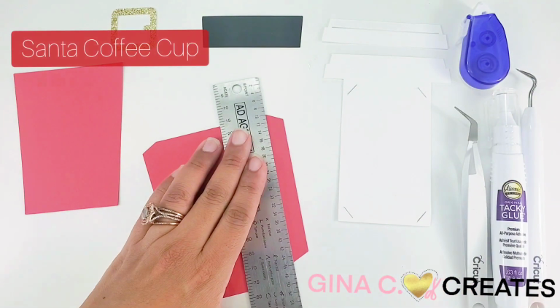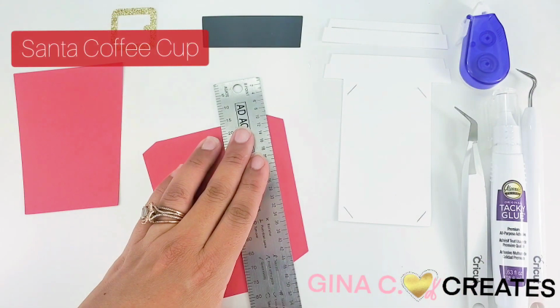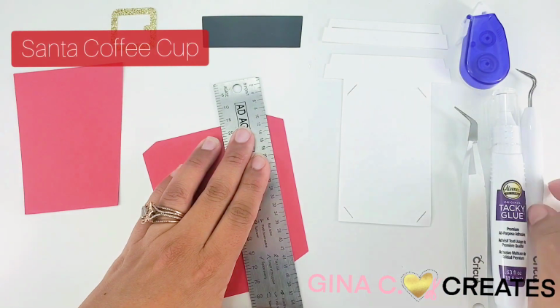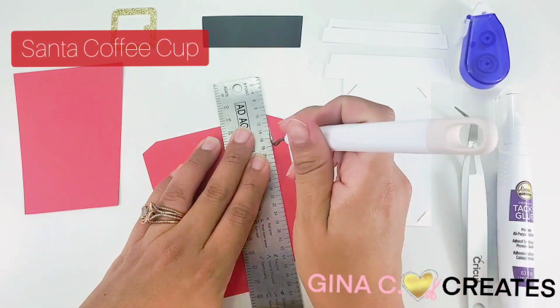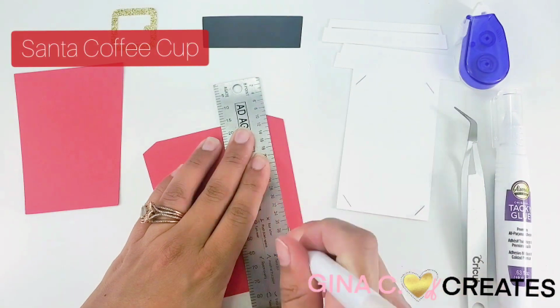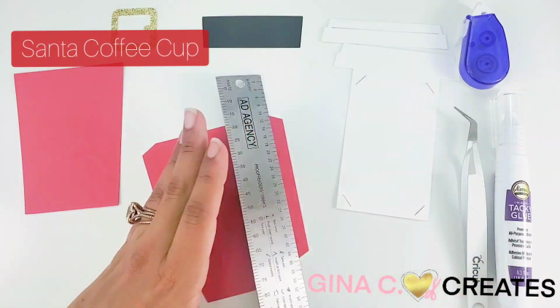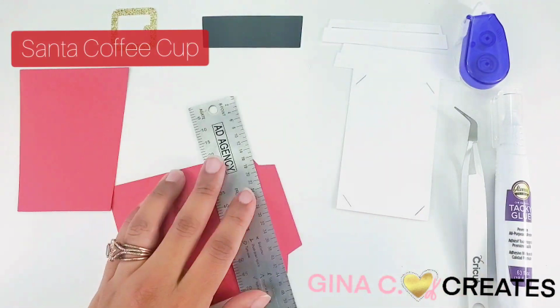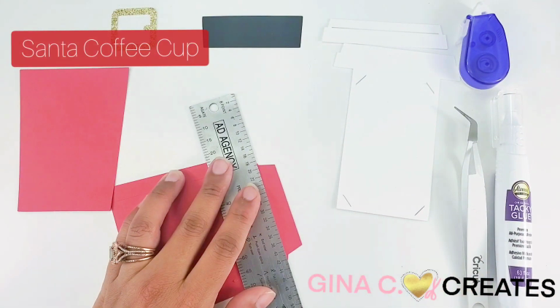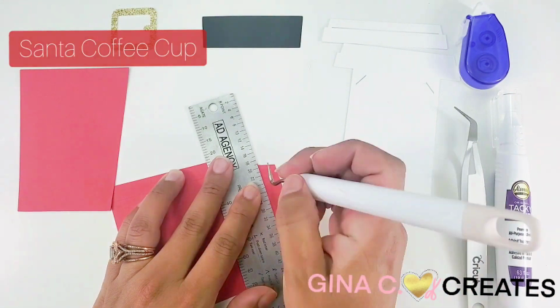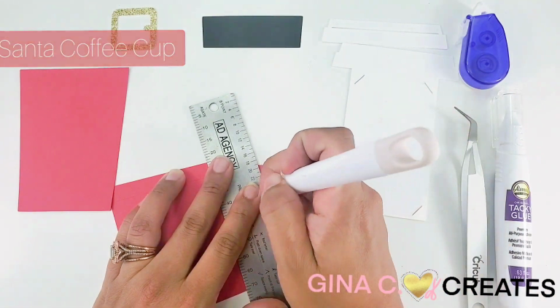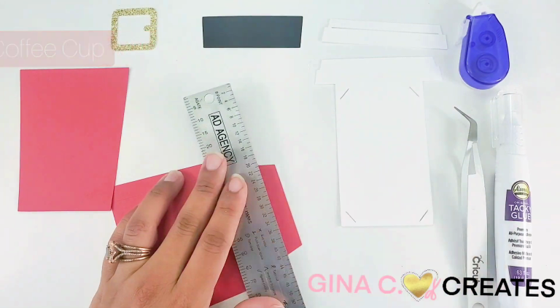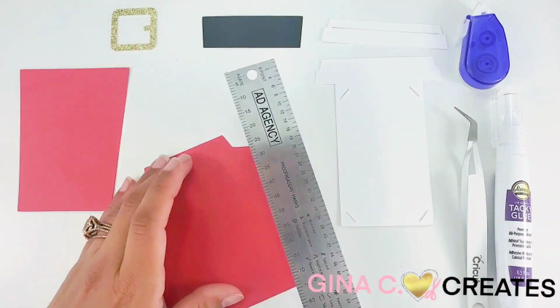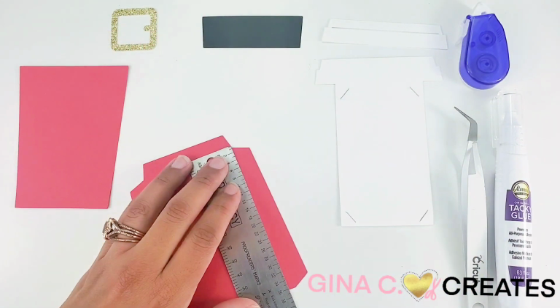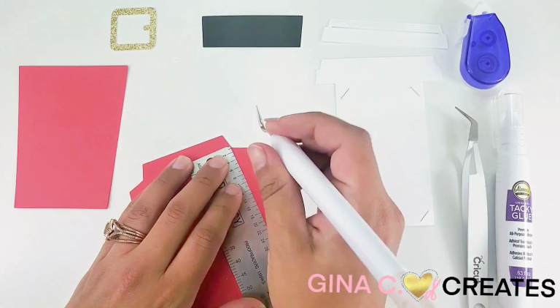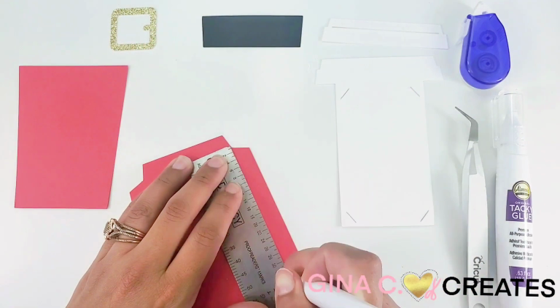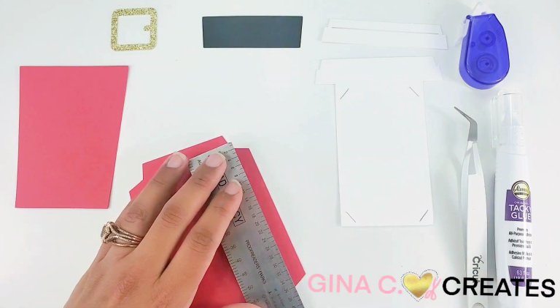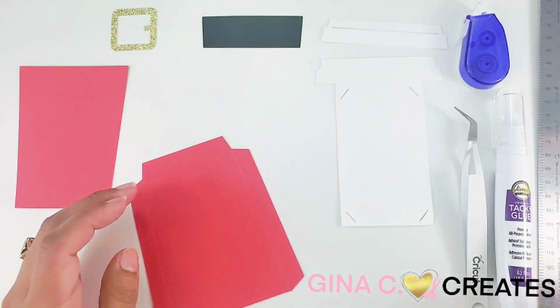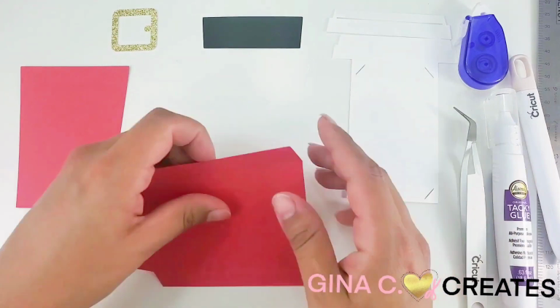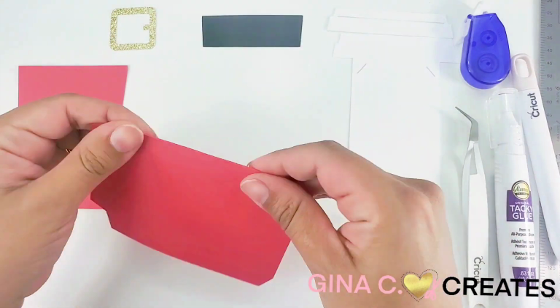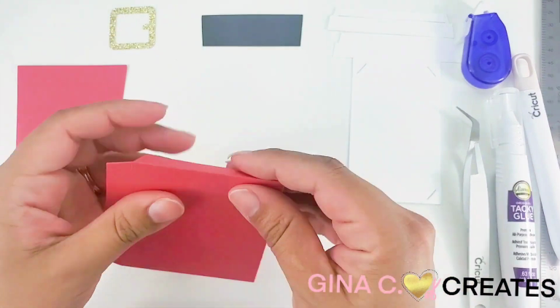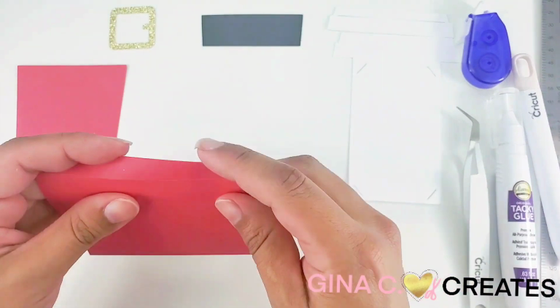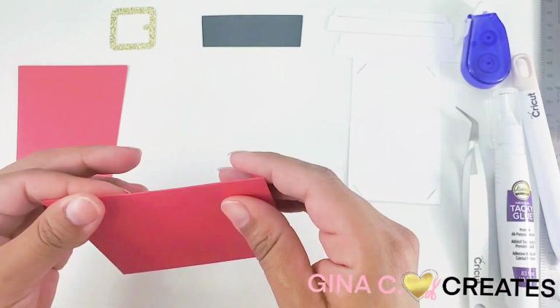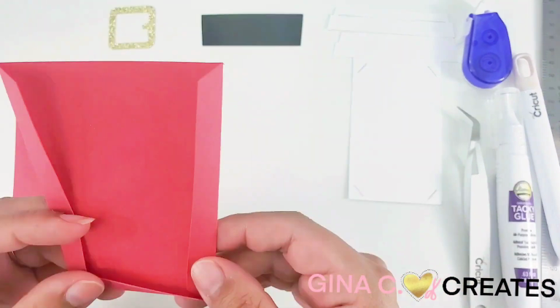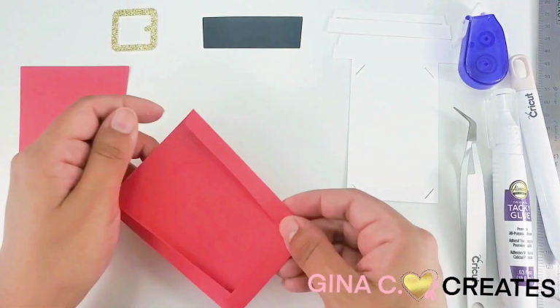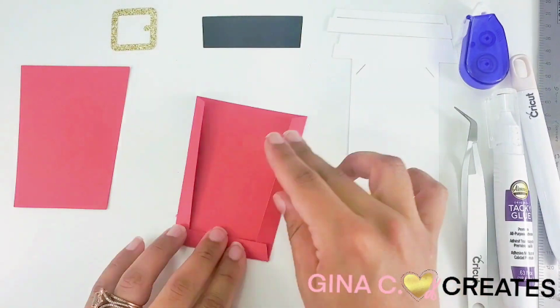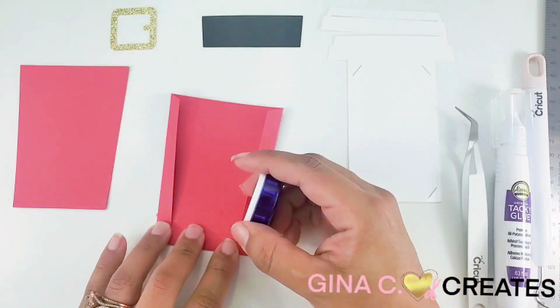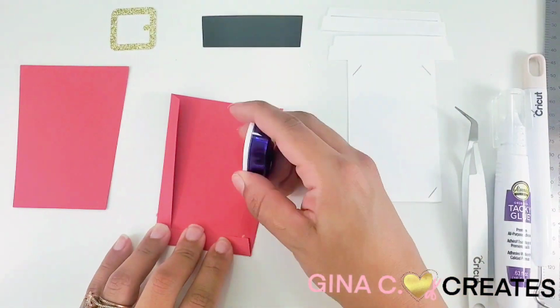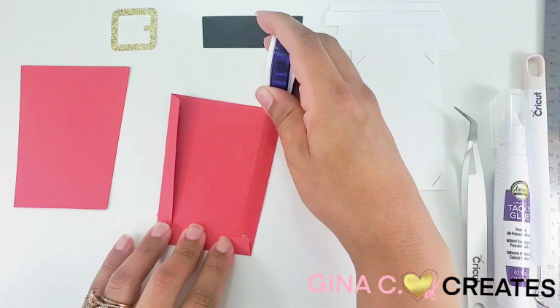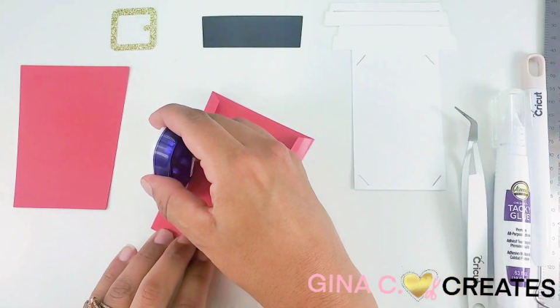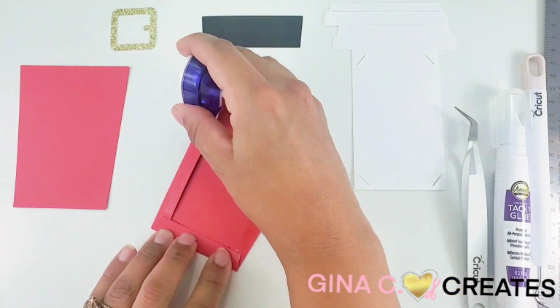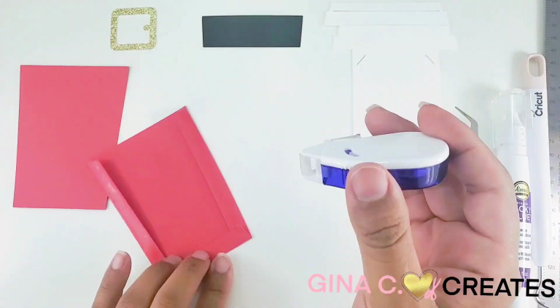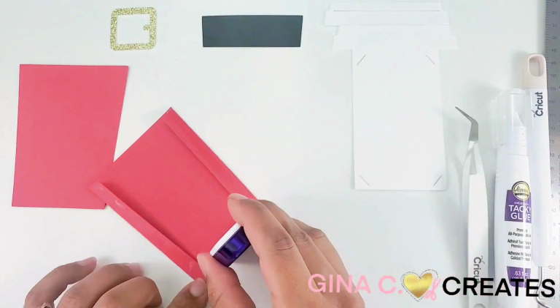Next we're going to move on to the Santa coffee cup. I do the same by scoring my tabs, folding them over, and applying adhesive tape.